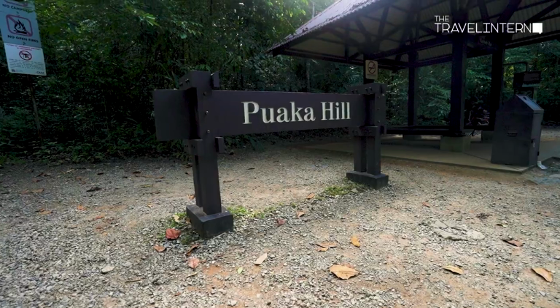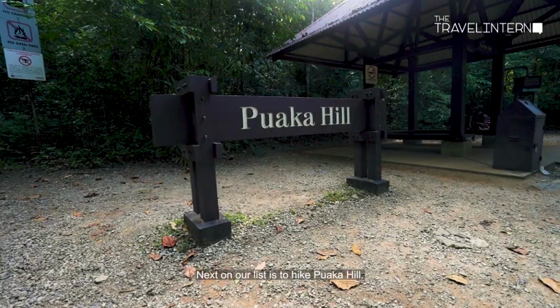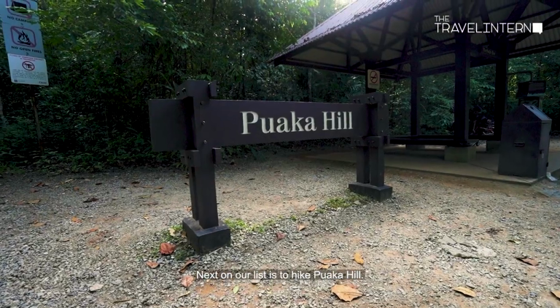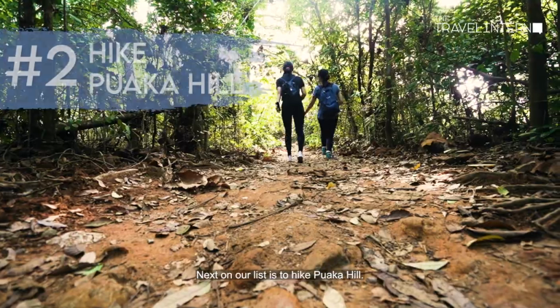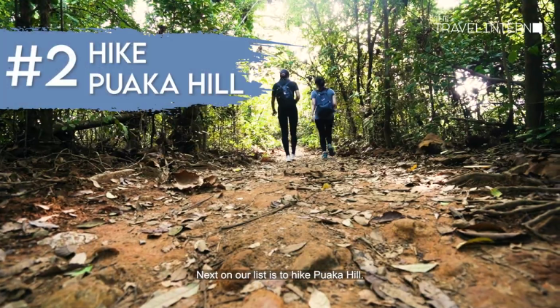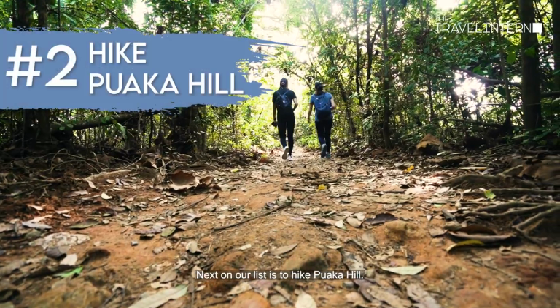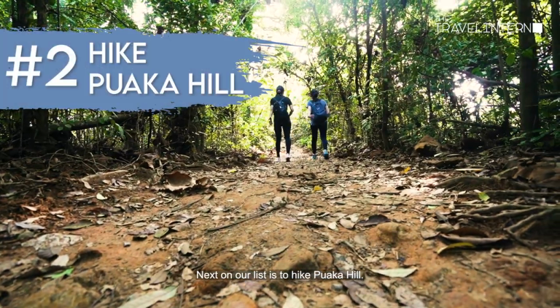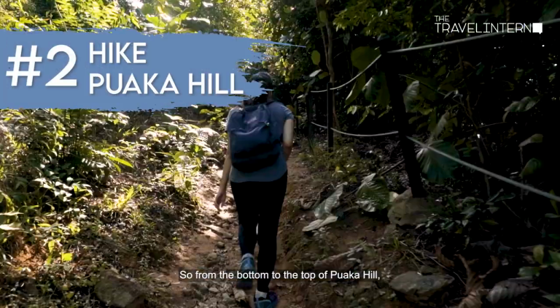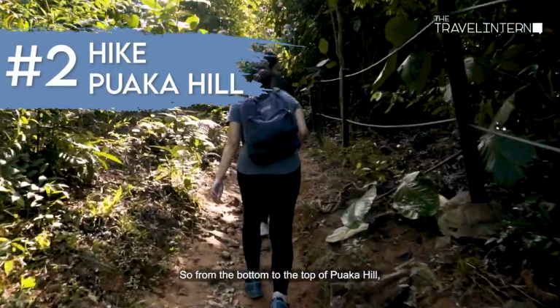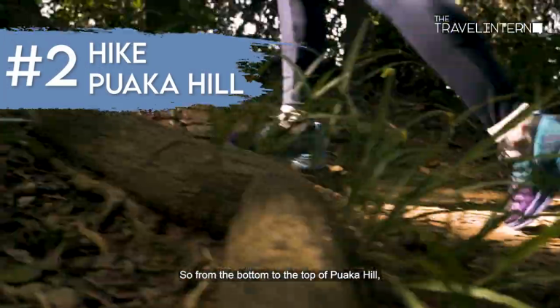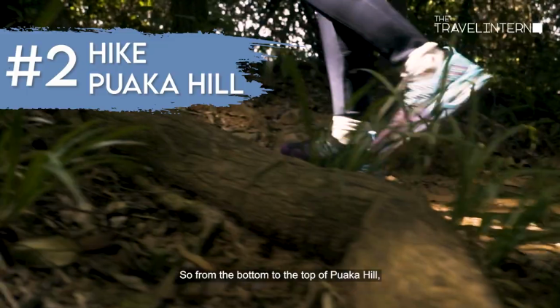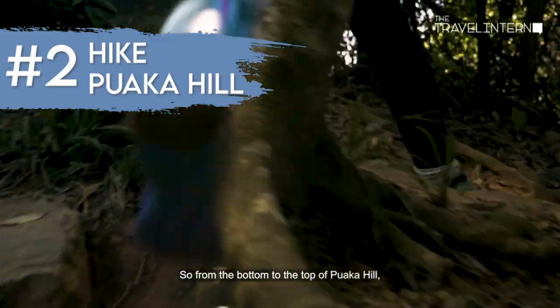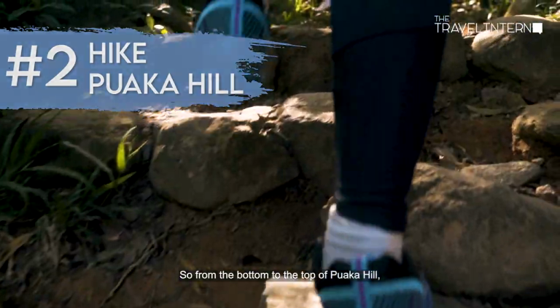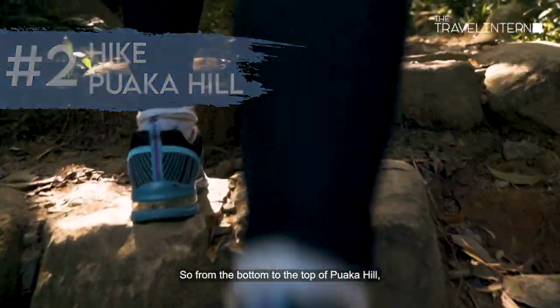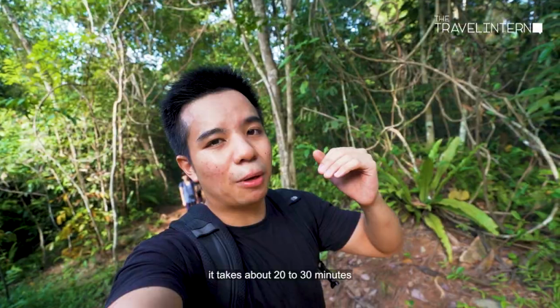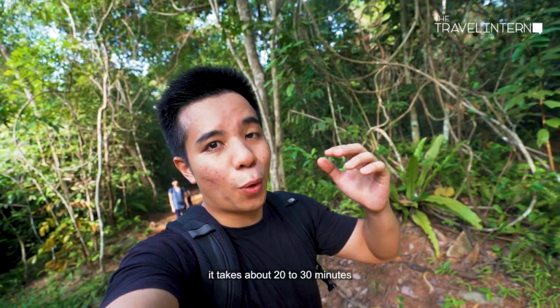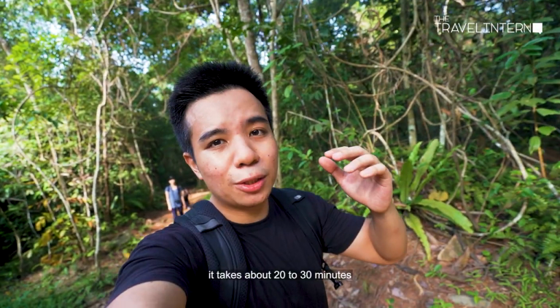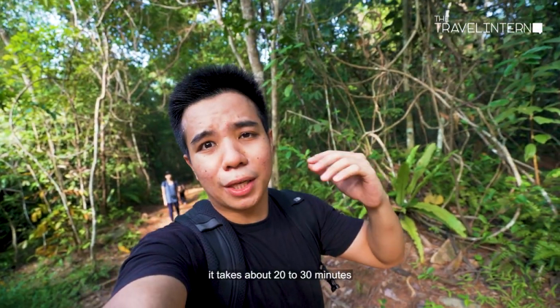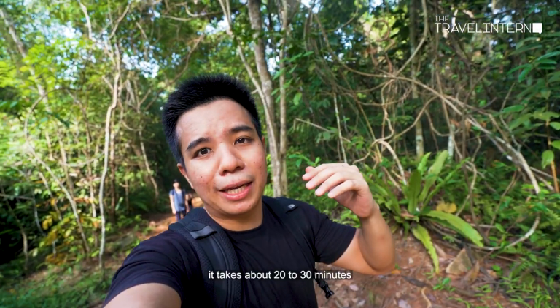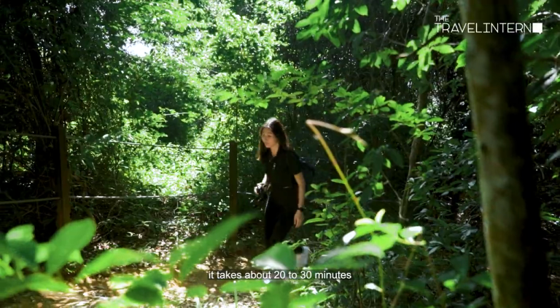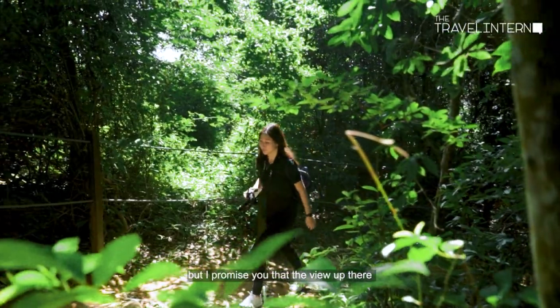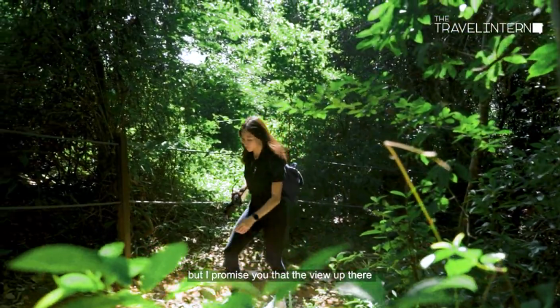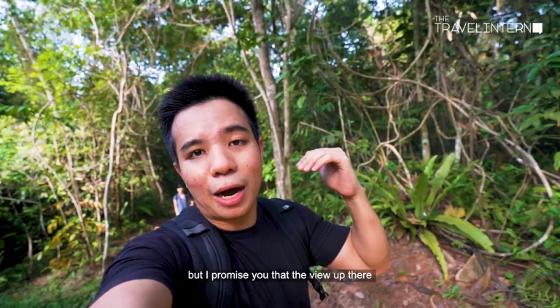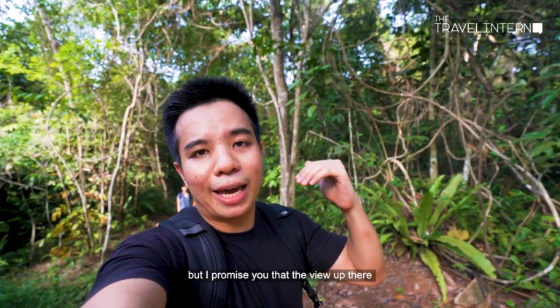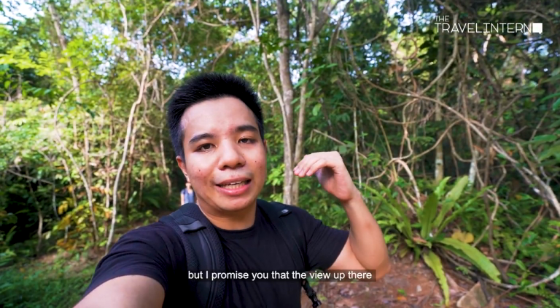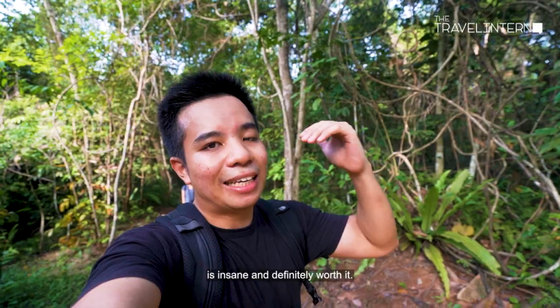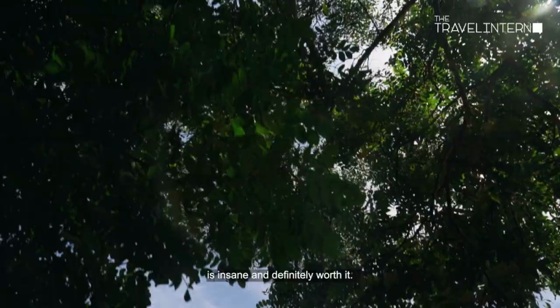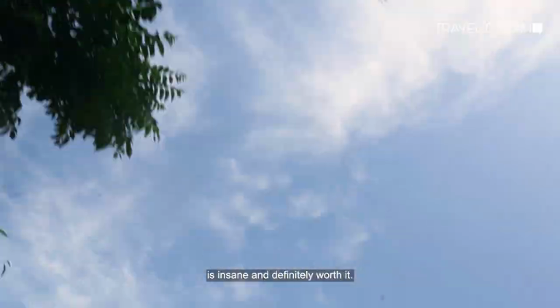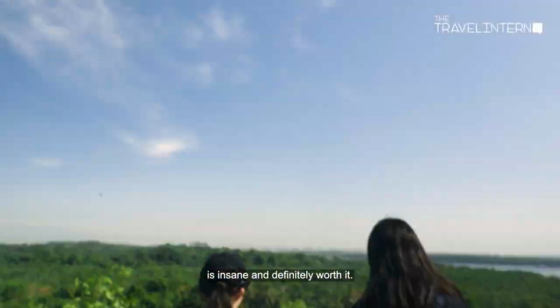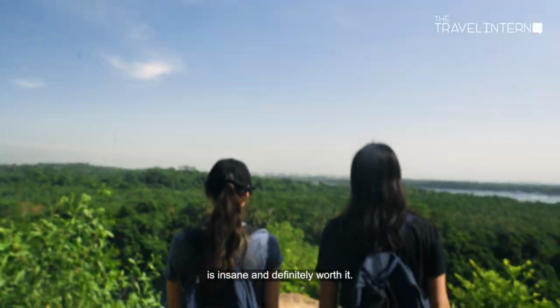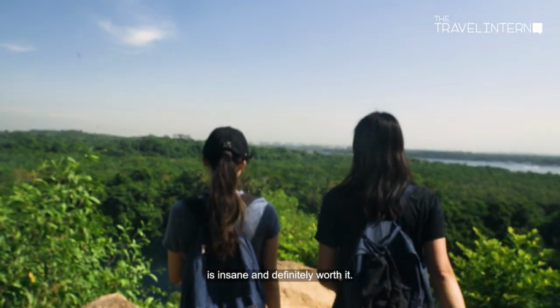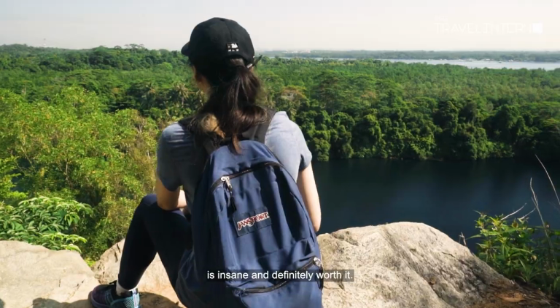Next on our list is to hike Puaka Hill. From the bottom to the top of Puaka Hill it takes about 20 to 30 minutes, but the view up there is insane and definitely worth it.